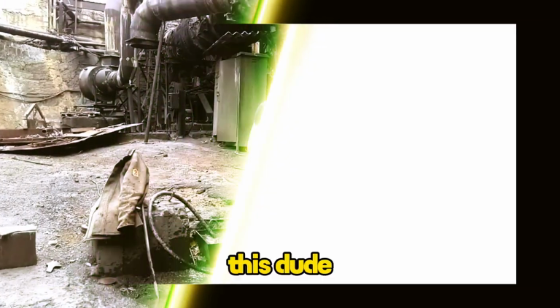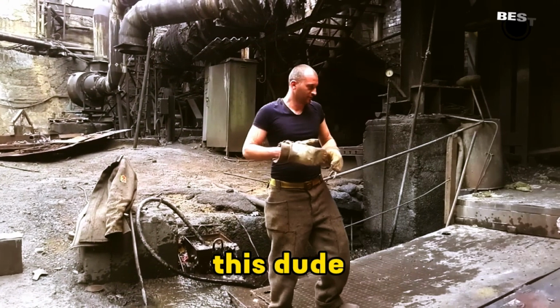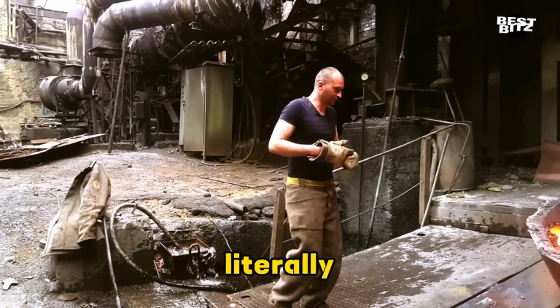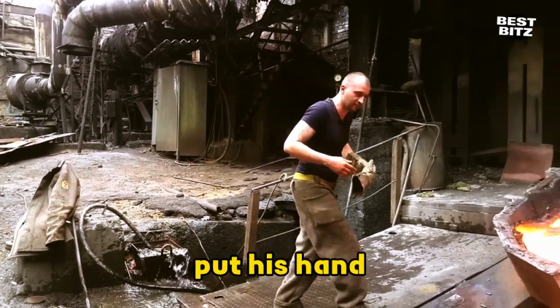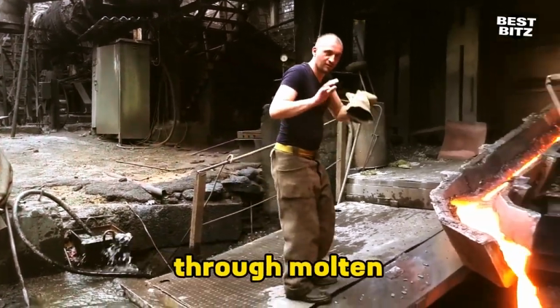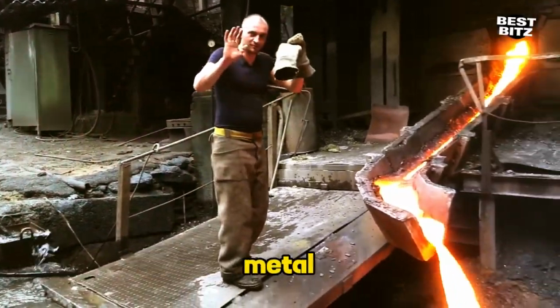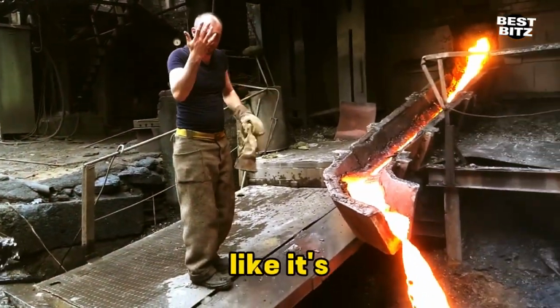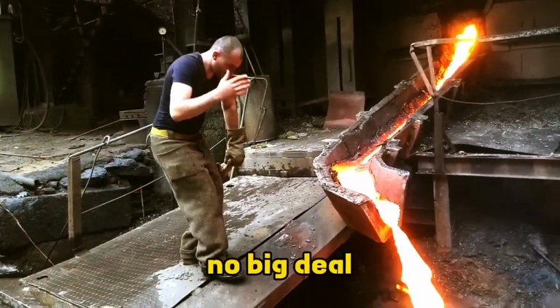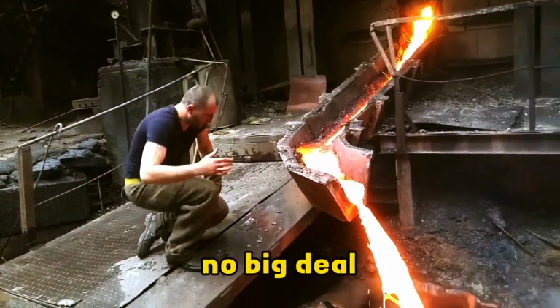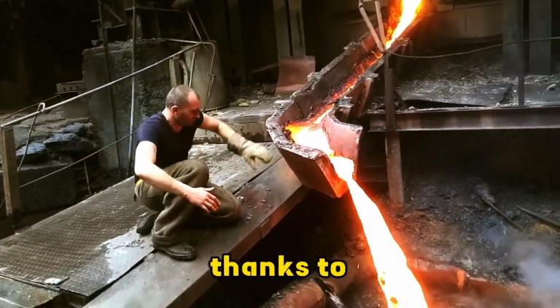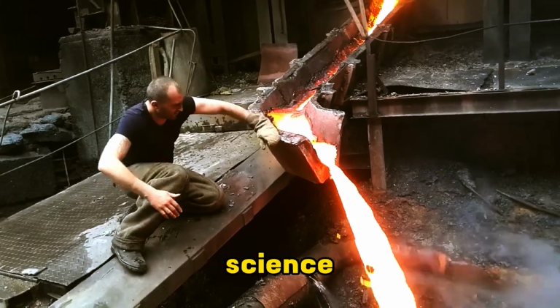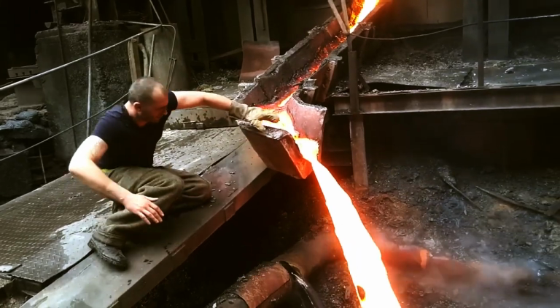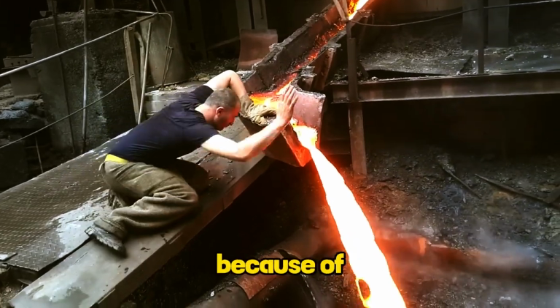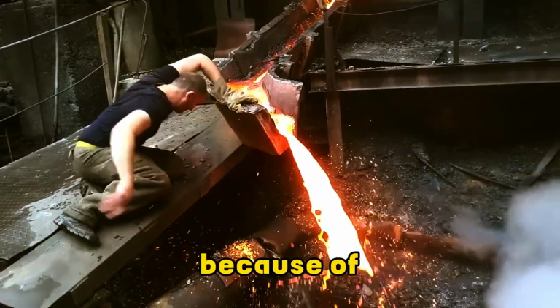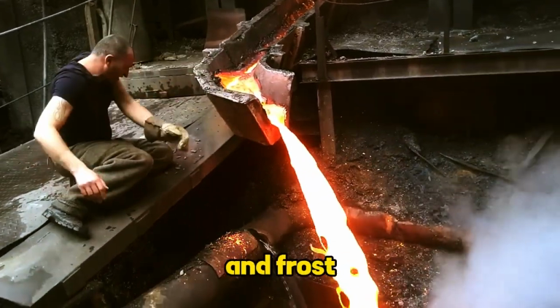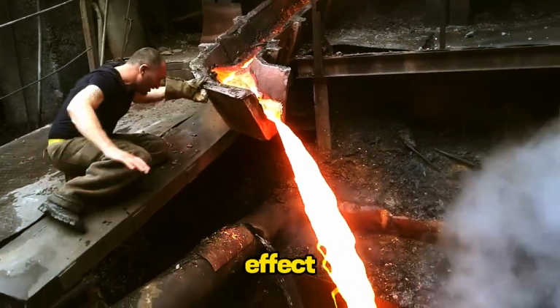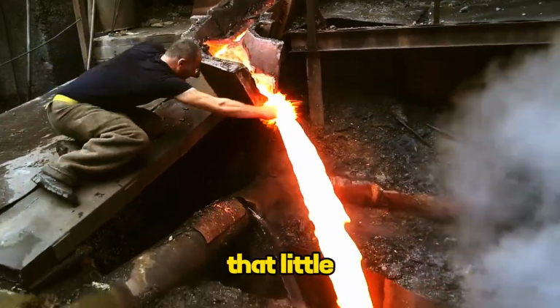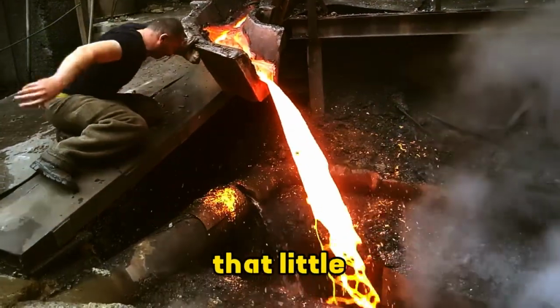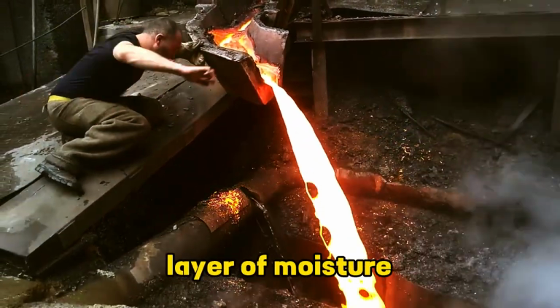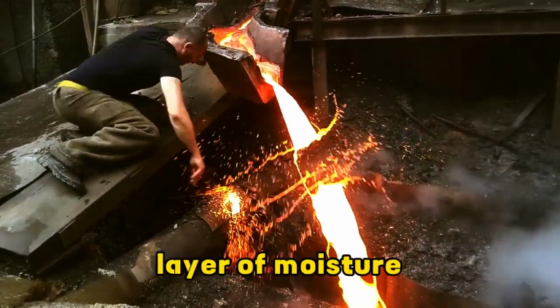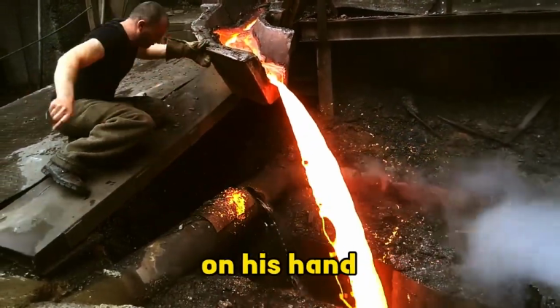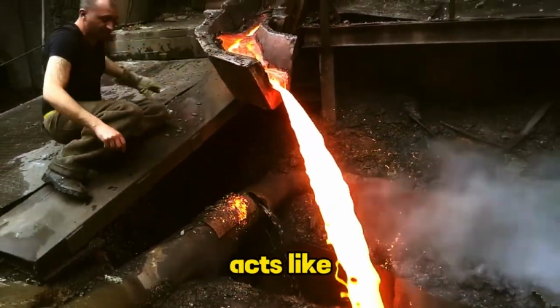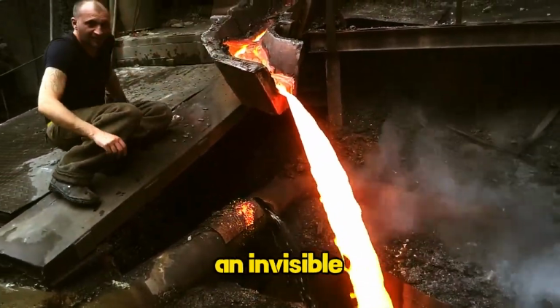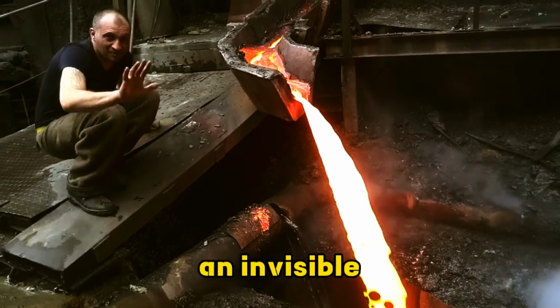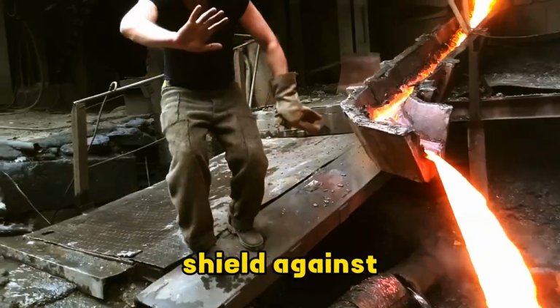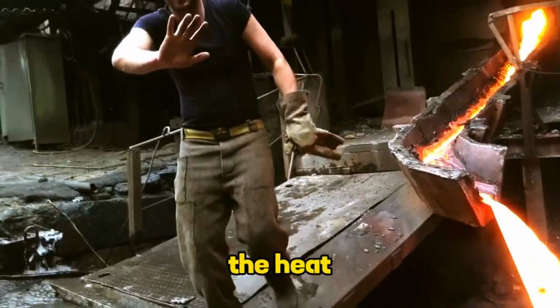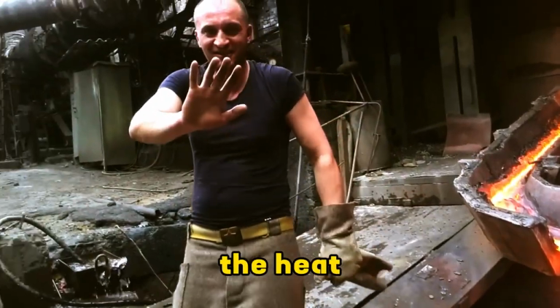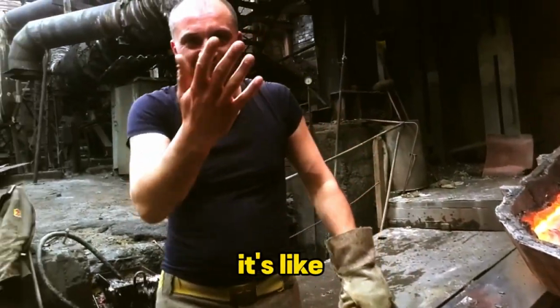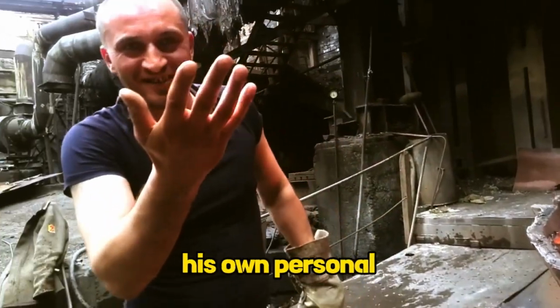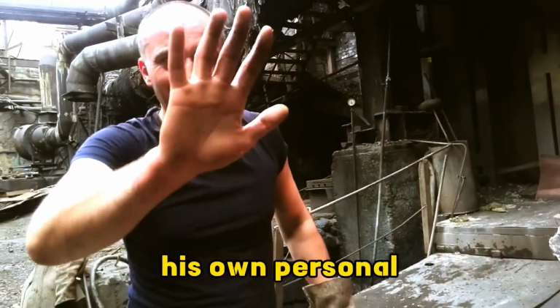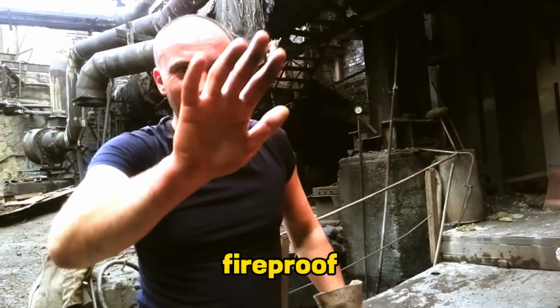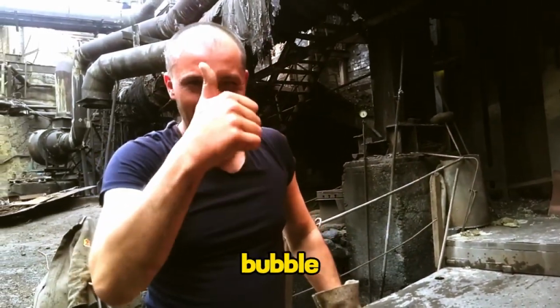This dude literally put his hand through molten metal like it's no big deal, thanks to science. Because of the Leidenfrost effect, that little layer of moisture on his hand acts like an invisible shield against the heat. It's like his own personal fireproof bubble.